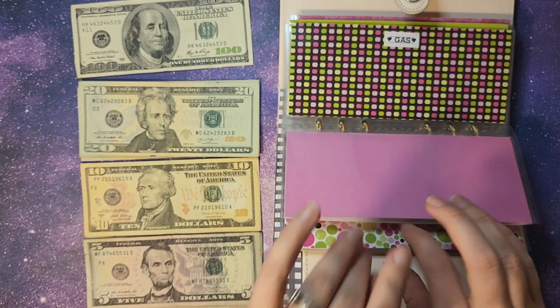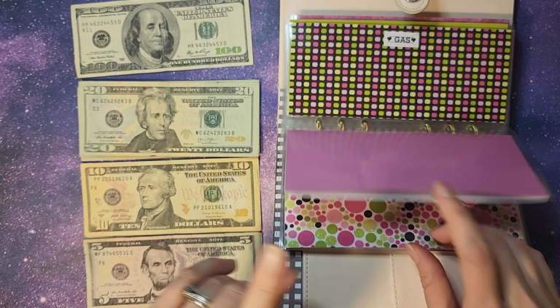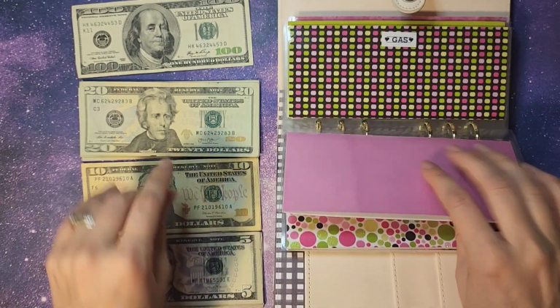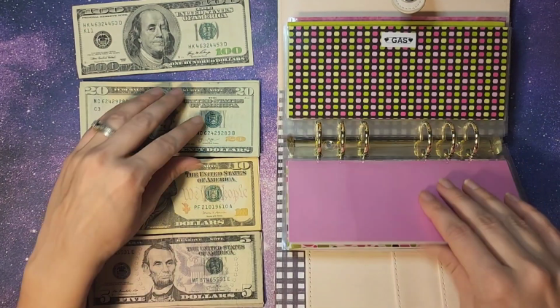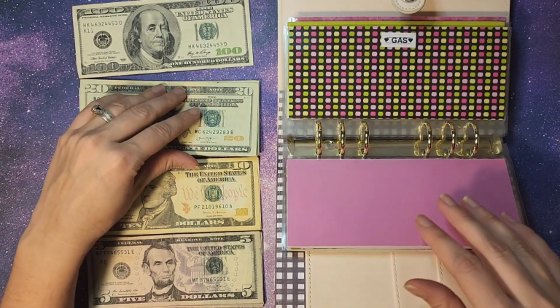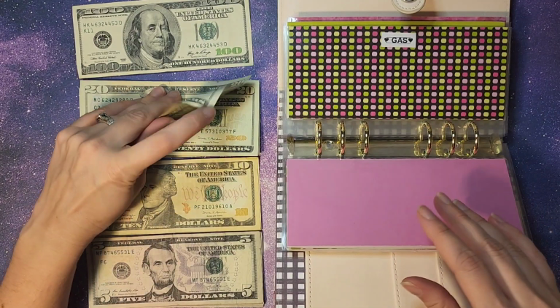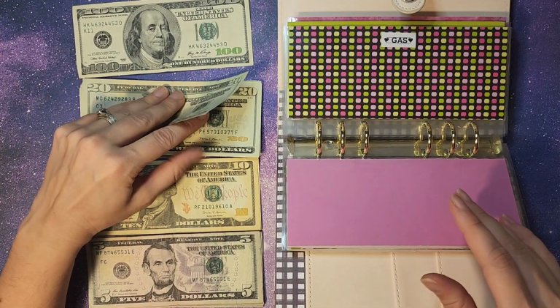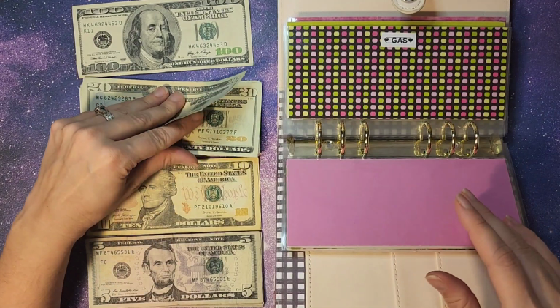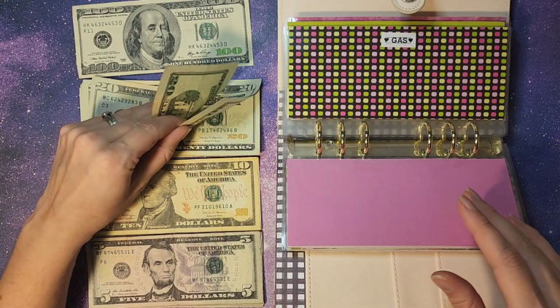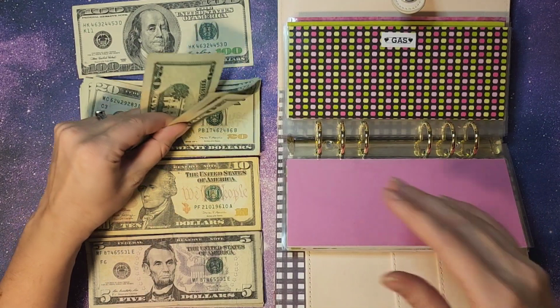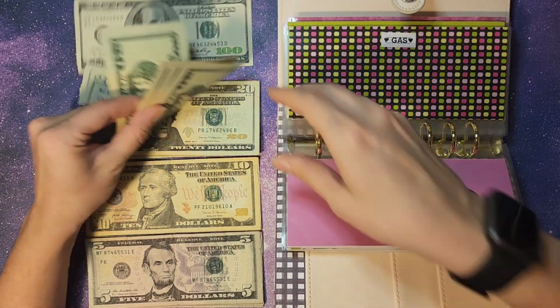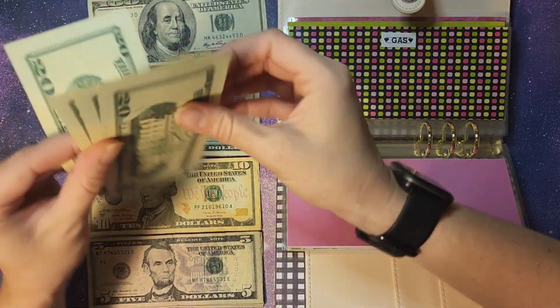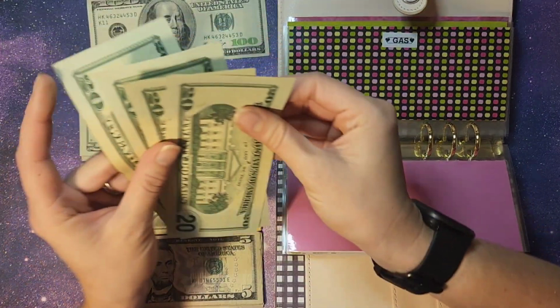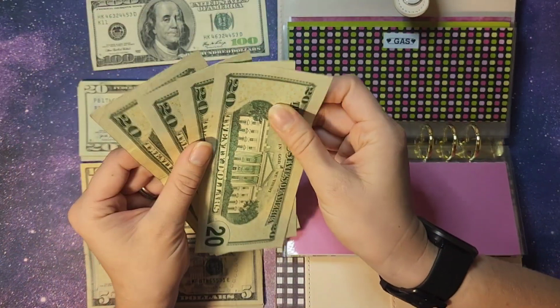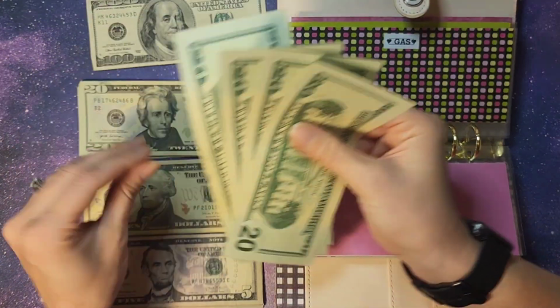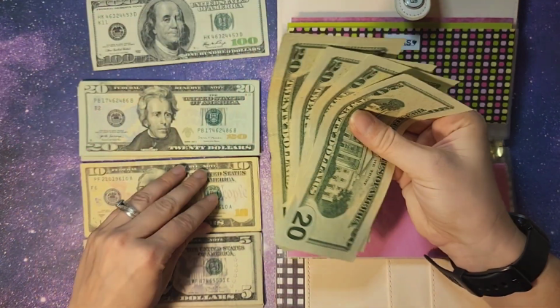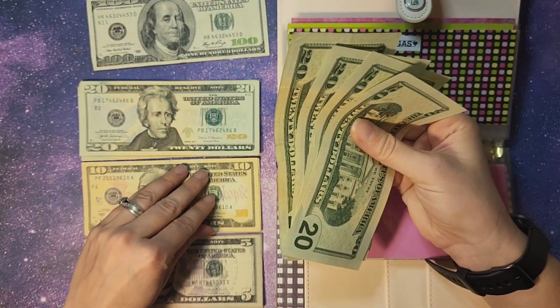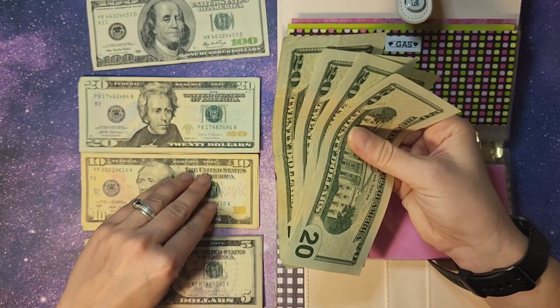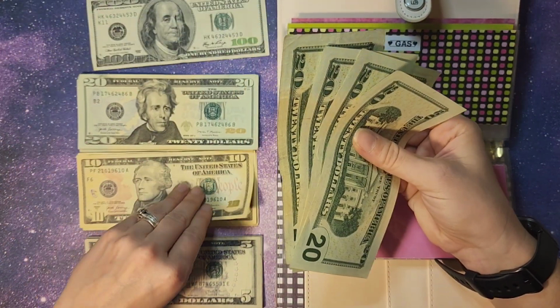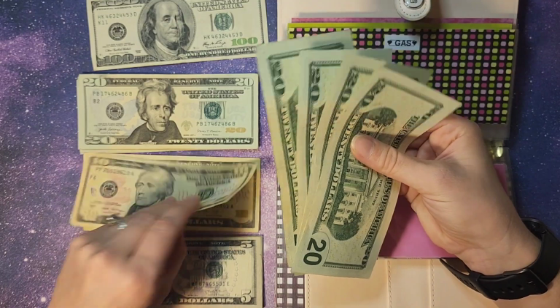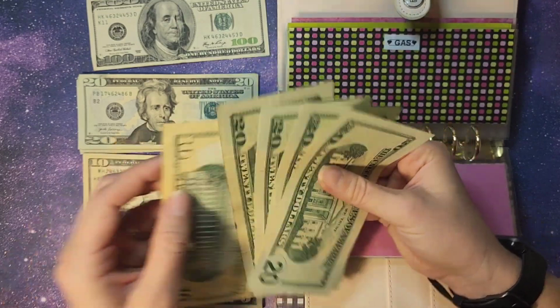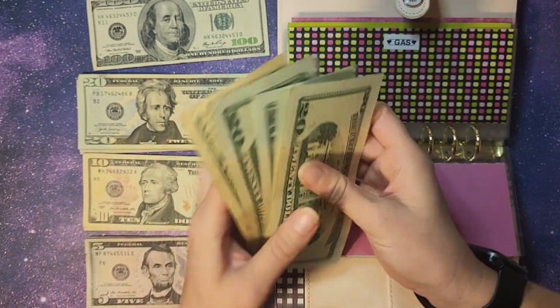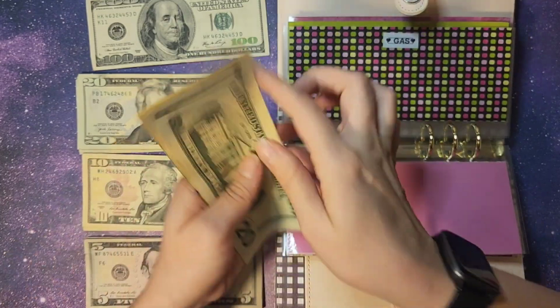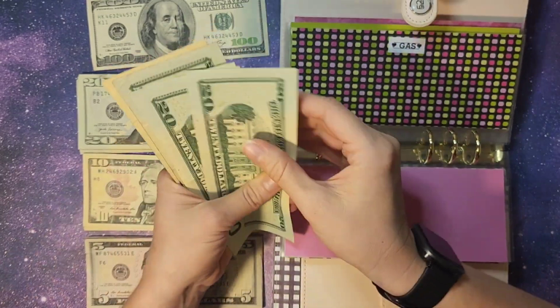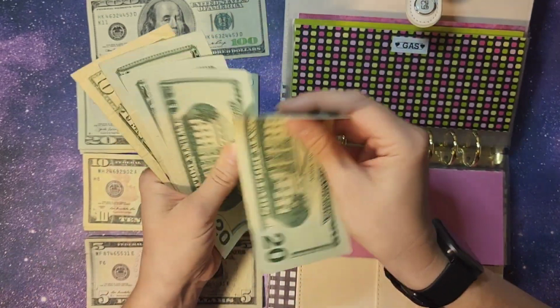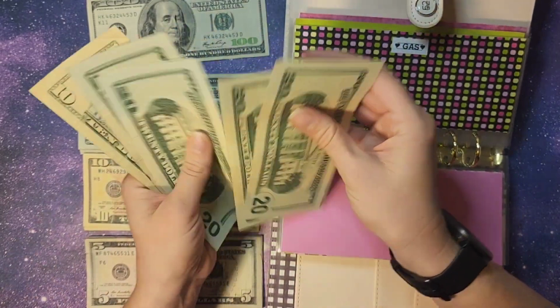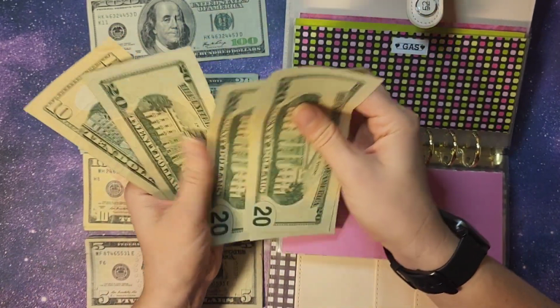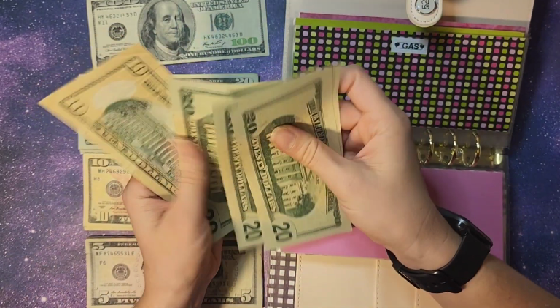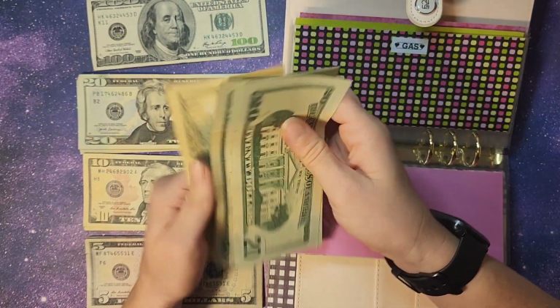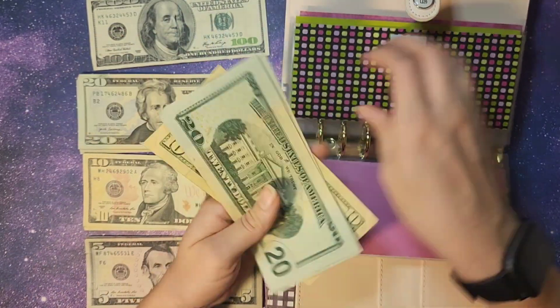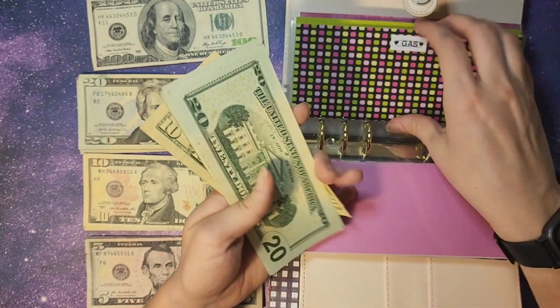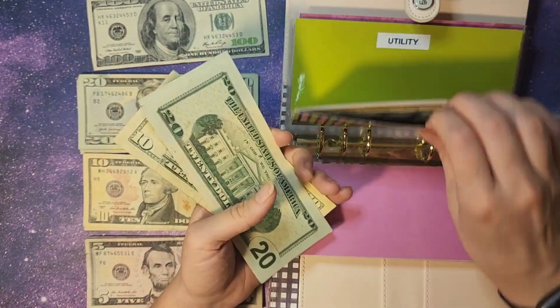Gas, we need $90. So counting out $20, $40, $60, $80, $90. Perfect.